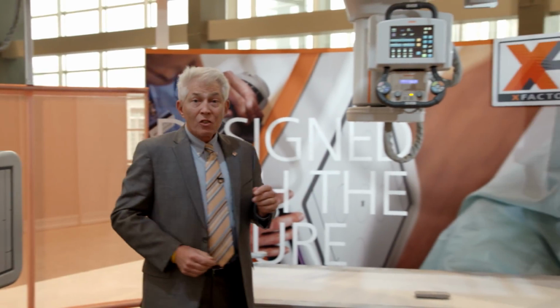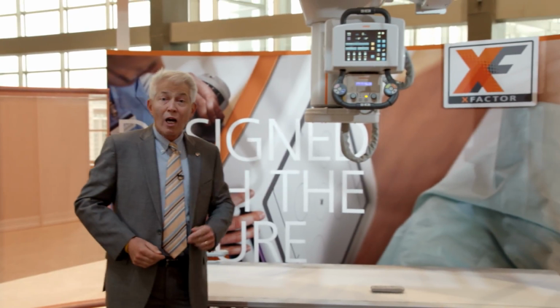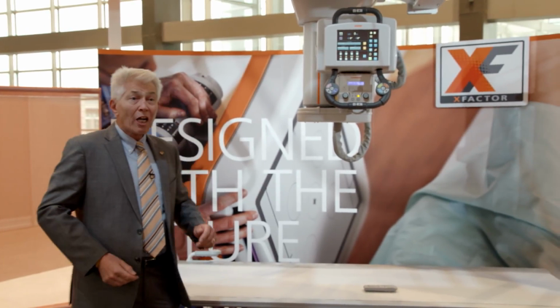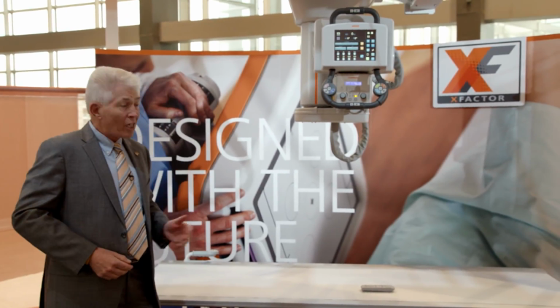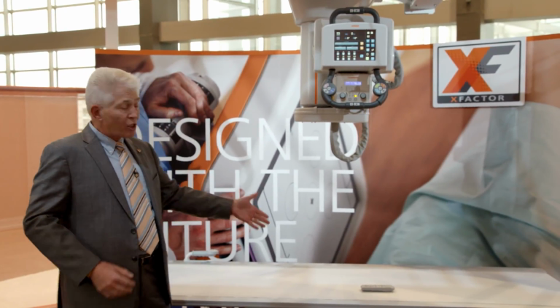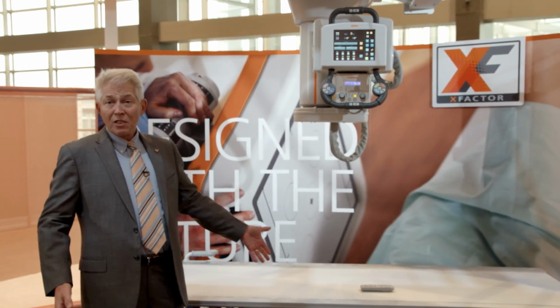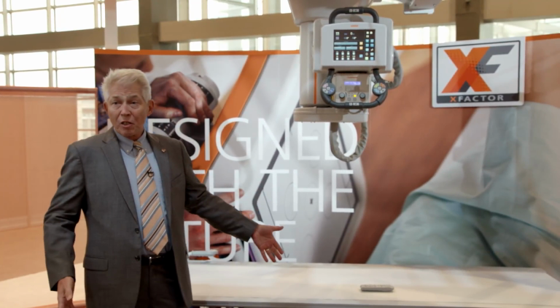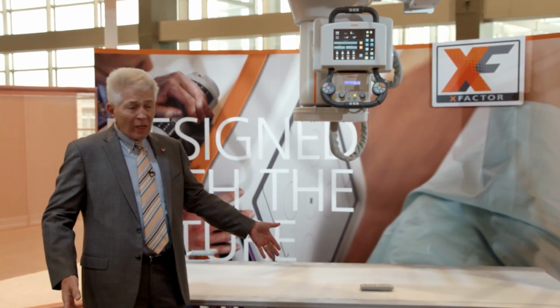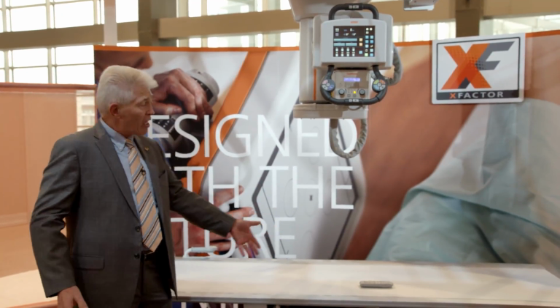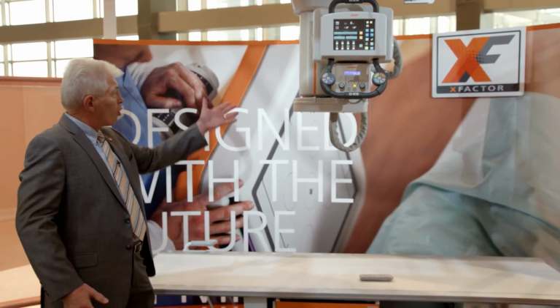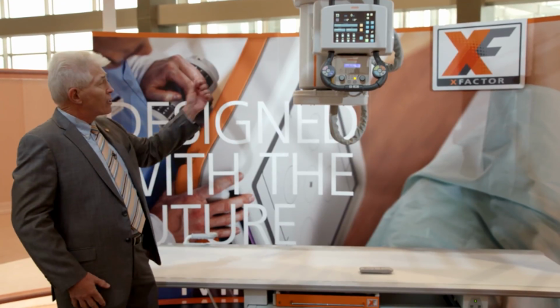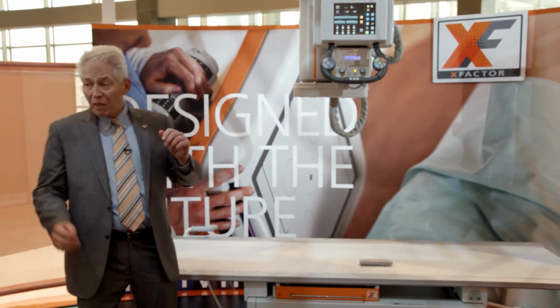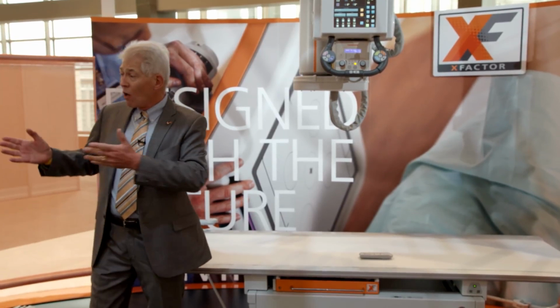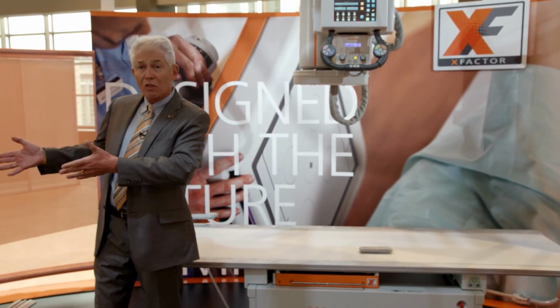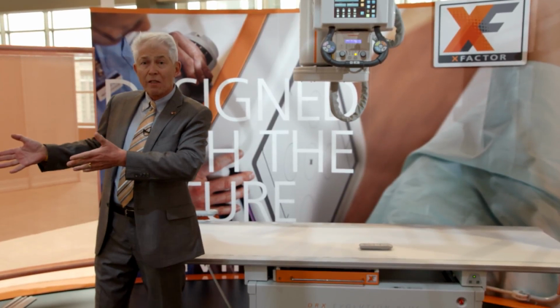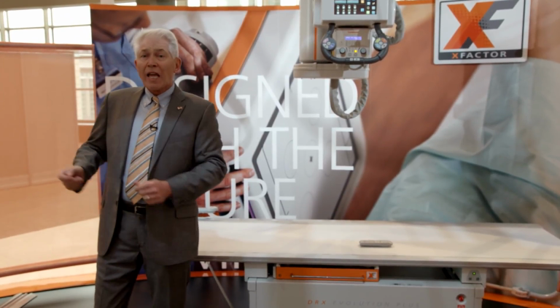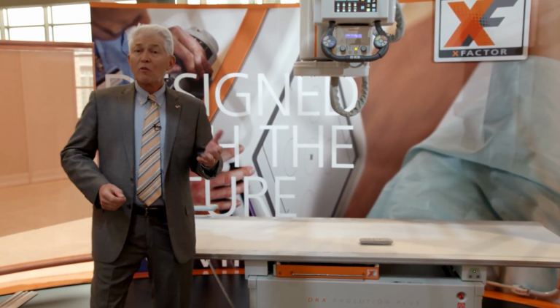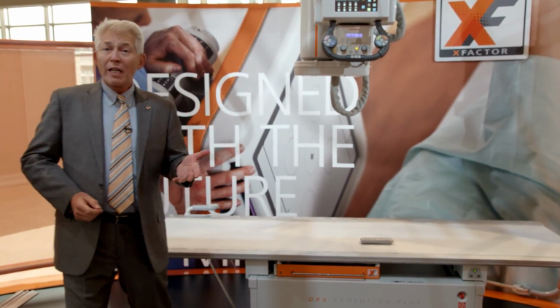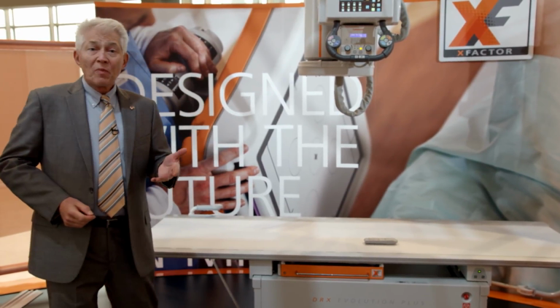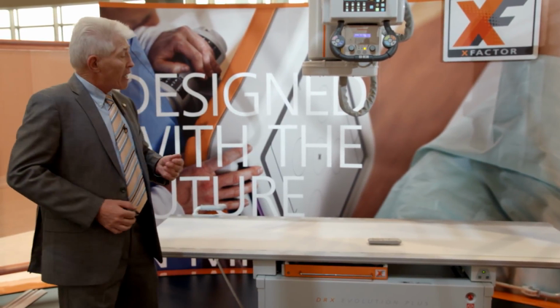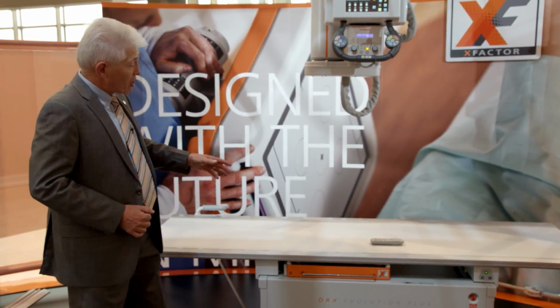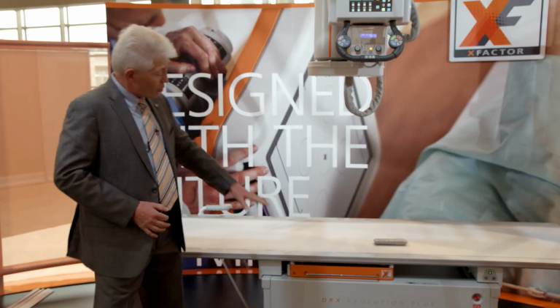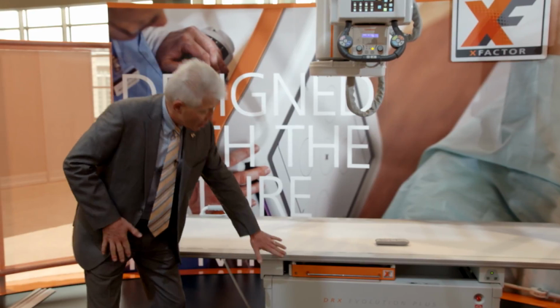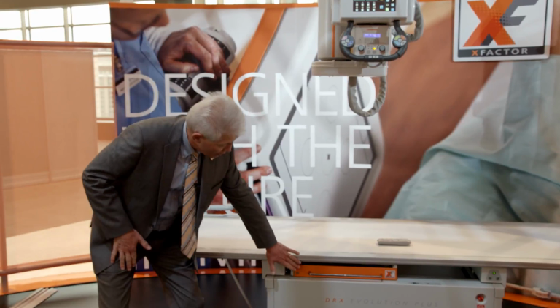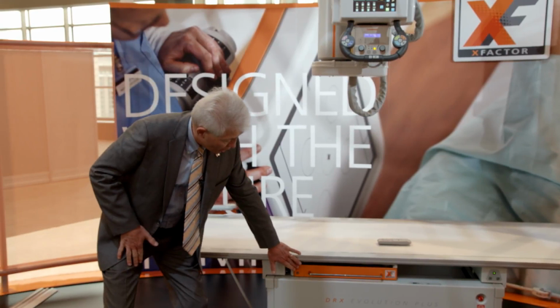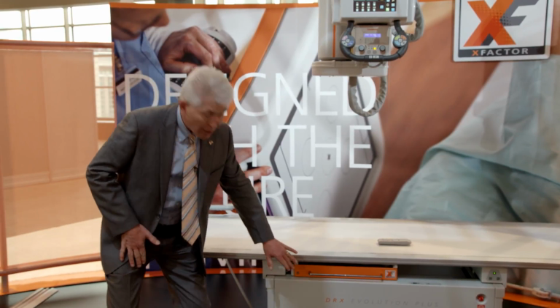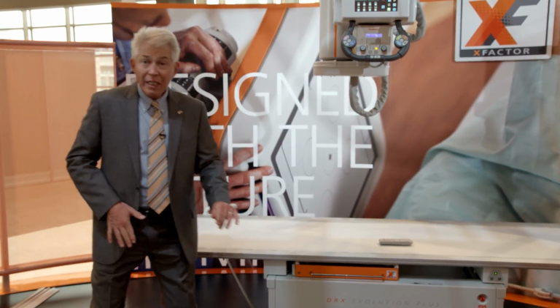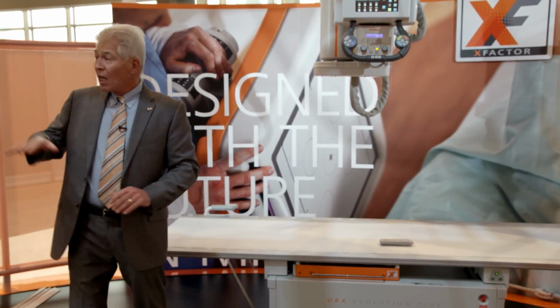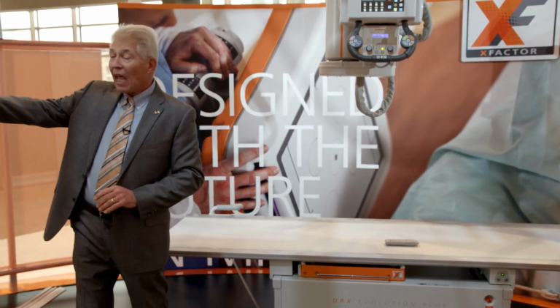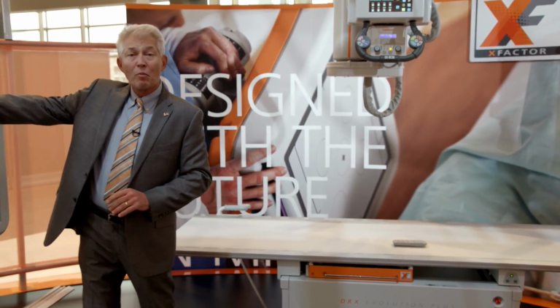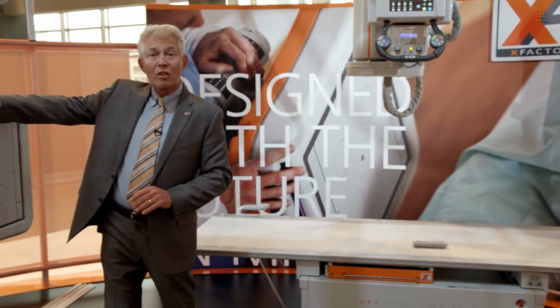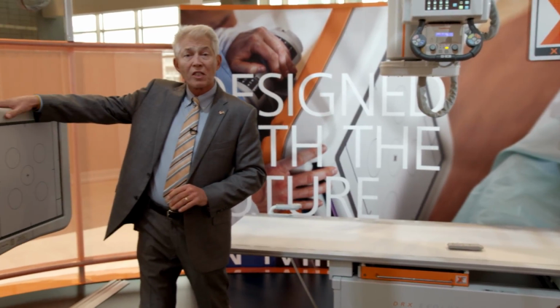So our DRX Evolution Plus system — table, overhead tube assembly, wall stand — has been refreshed. It has contrasting orange color in the bucky and the bucky on the wall stand.